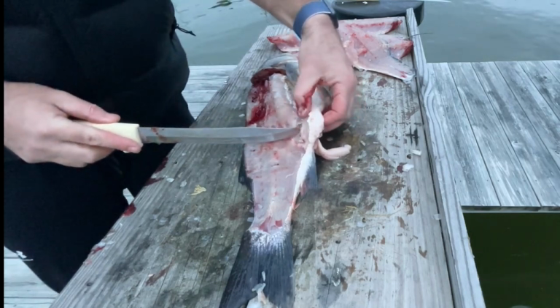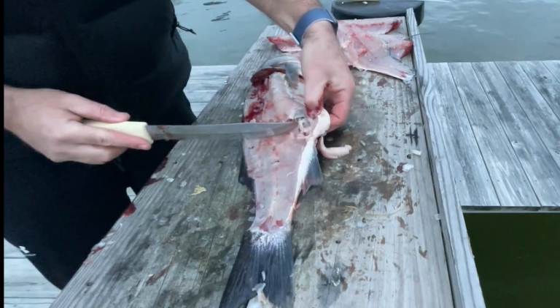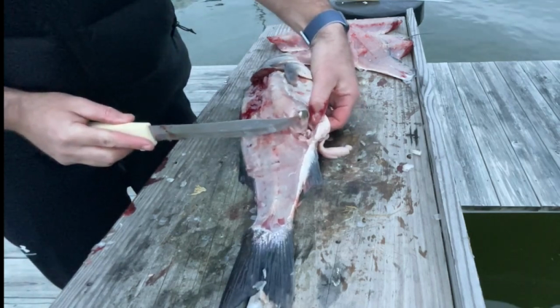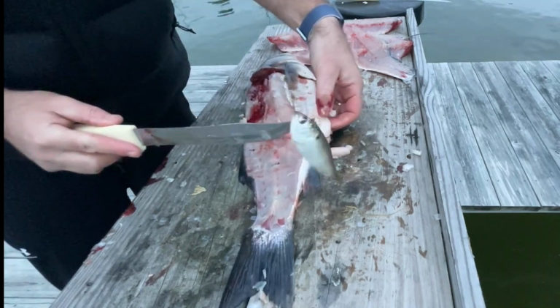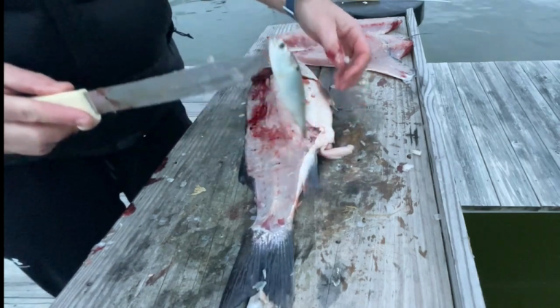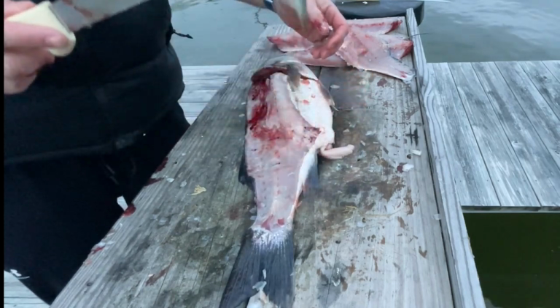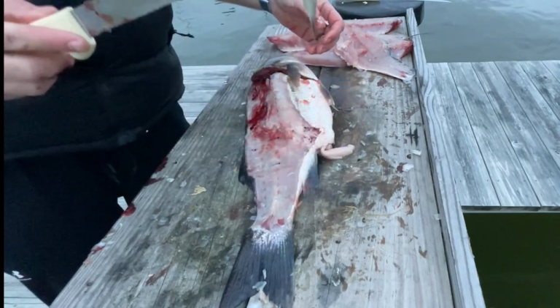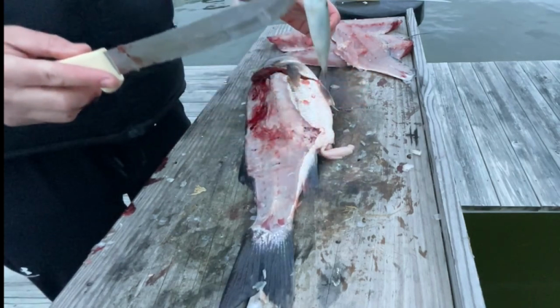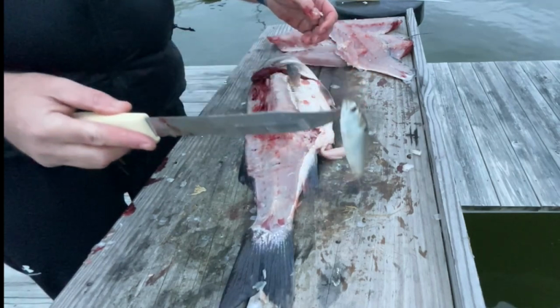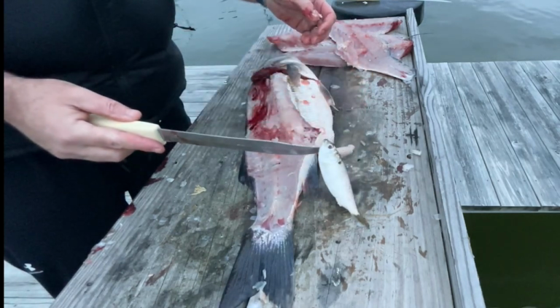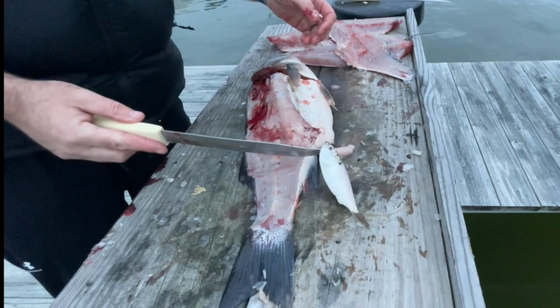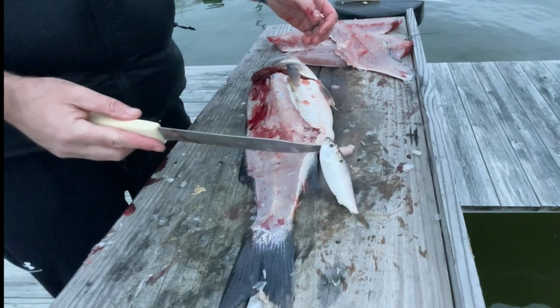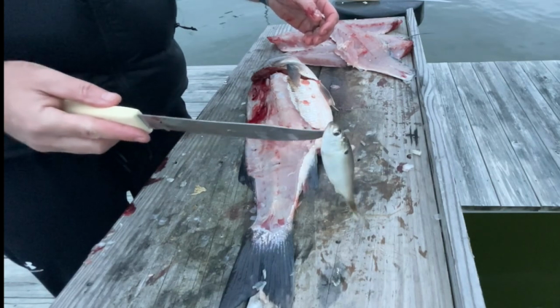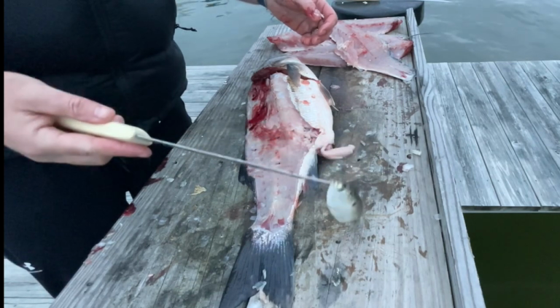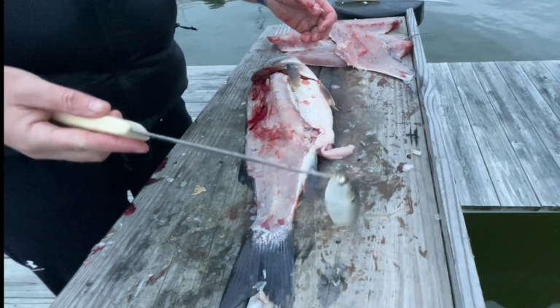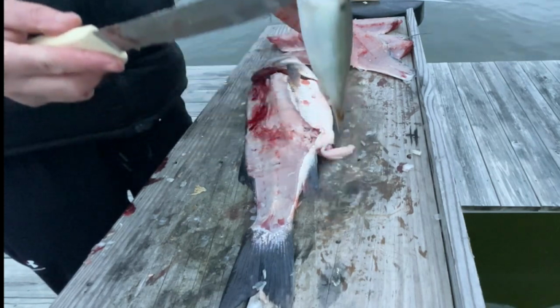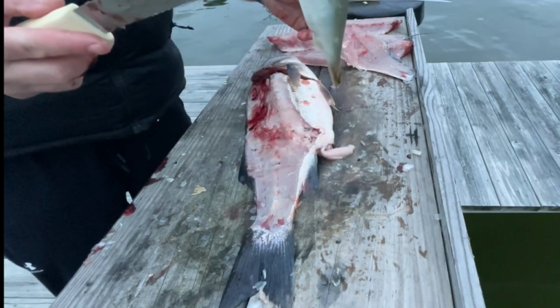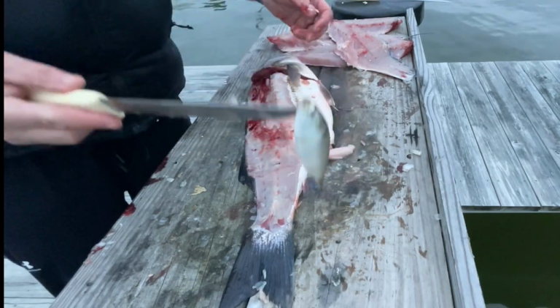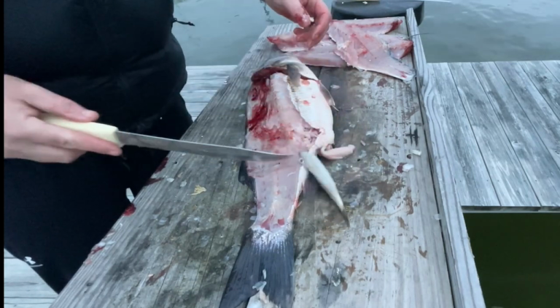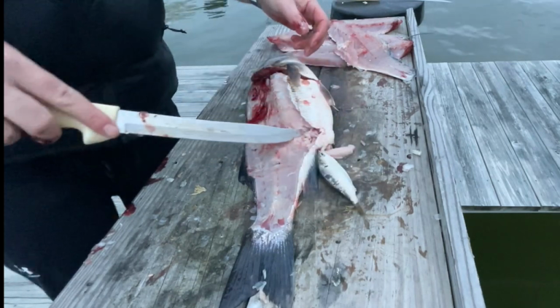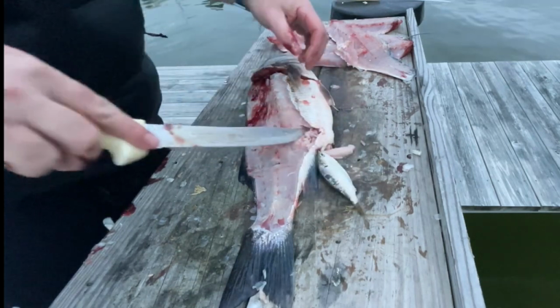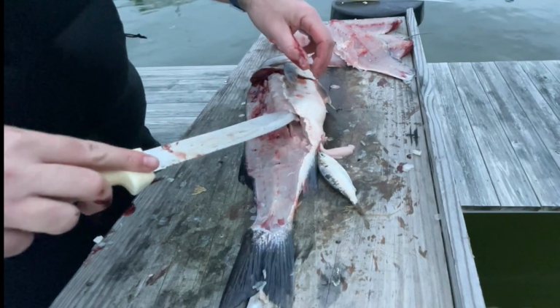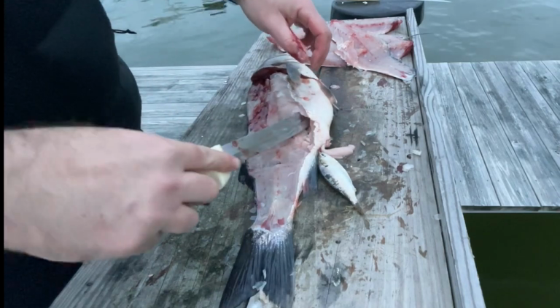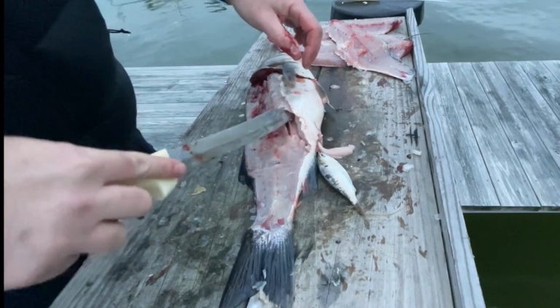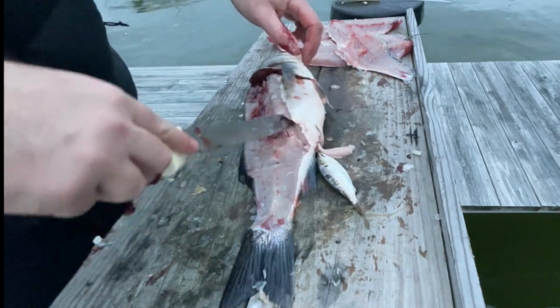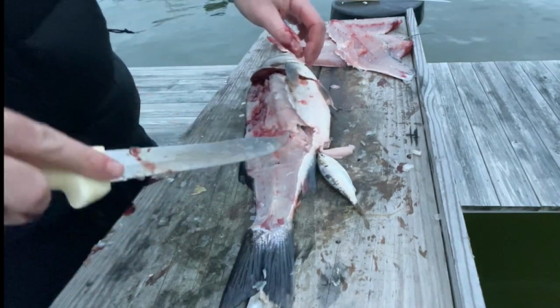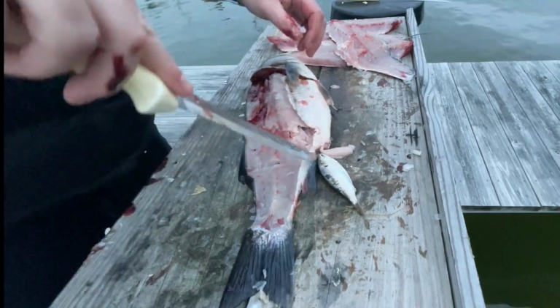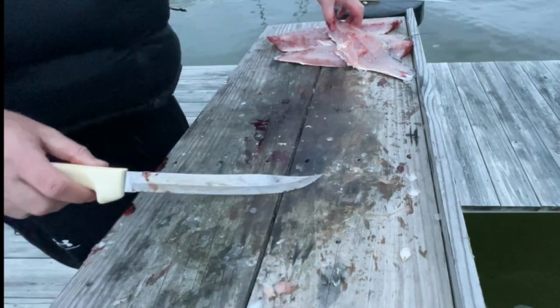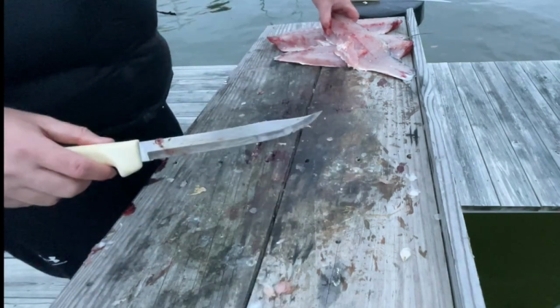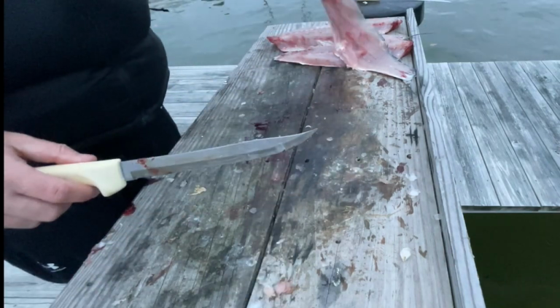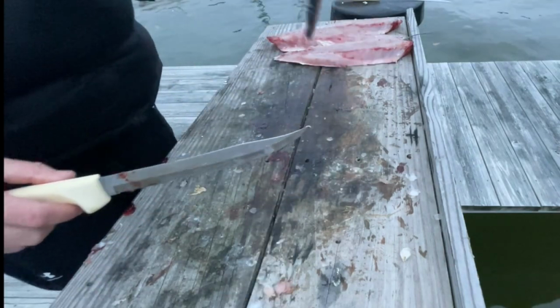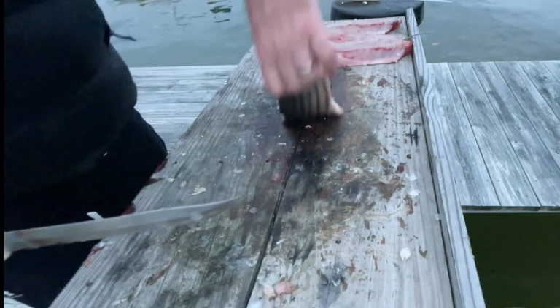One thing I always do when I fillet fish — I always check what's inside the fish stomach just so I can understand what I need to be using the next time I go out fishing, as far as lure choice. Today they're eating Menhaden, so when I went back out the next time, I made sure my bait looked just like that.